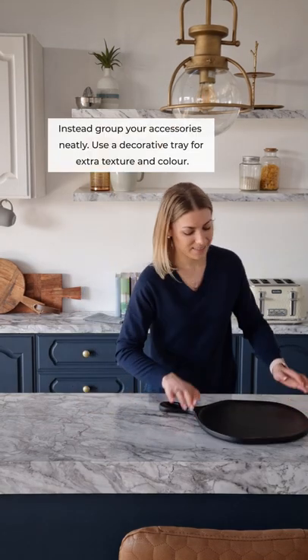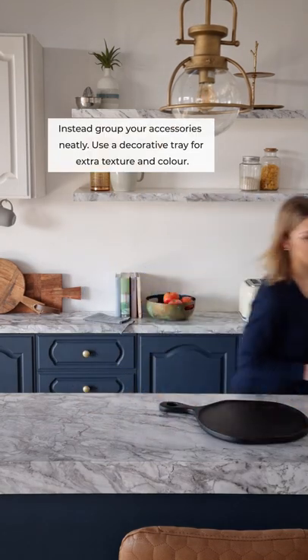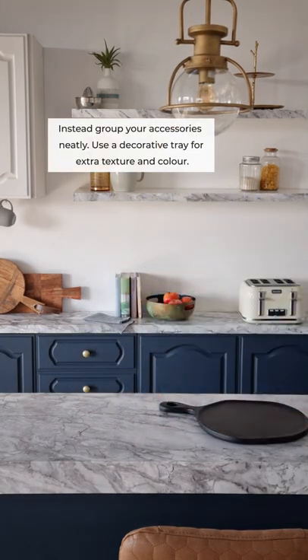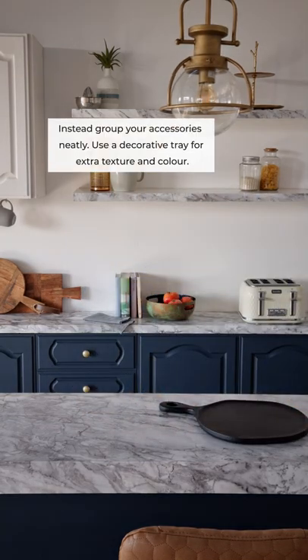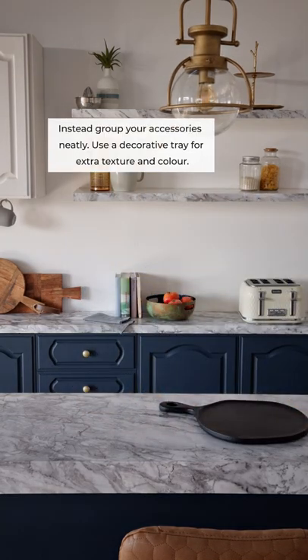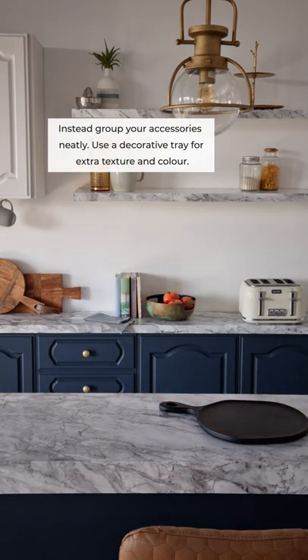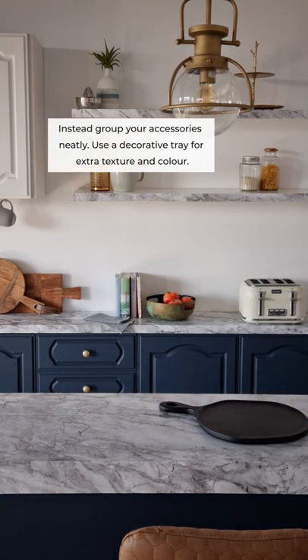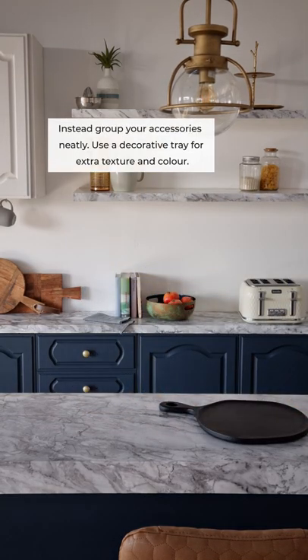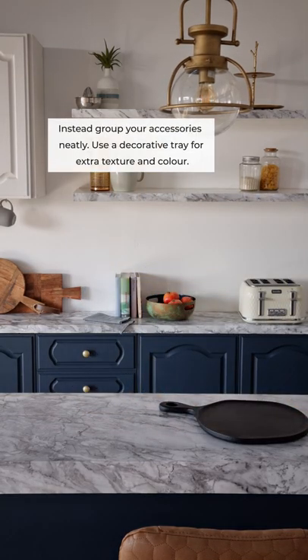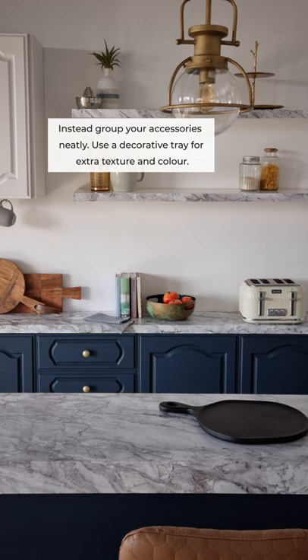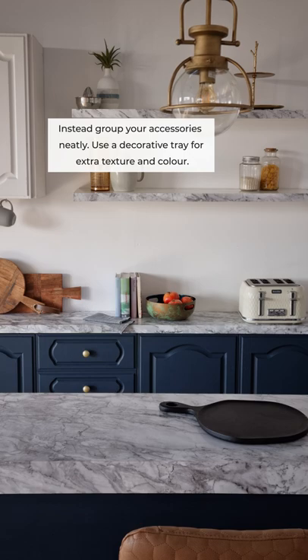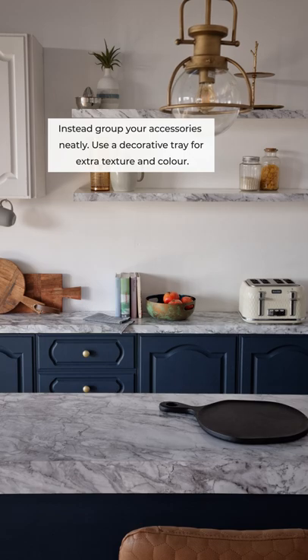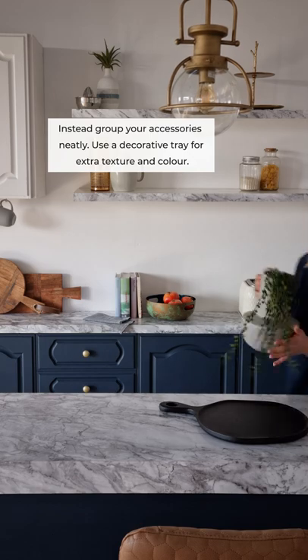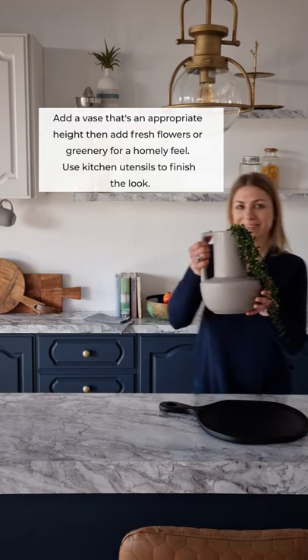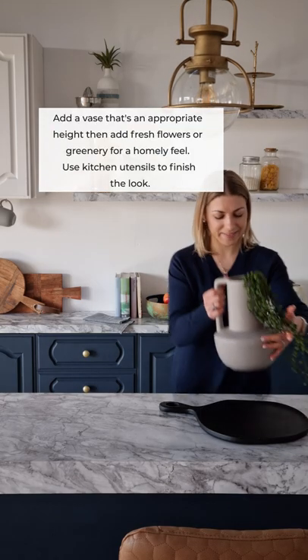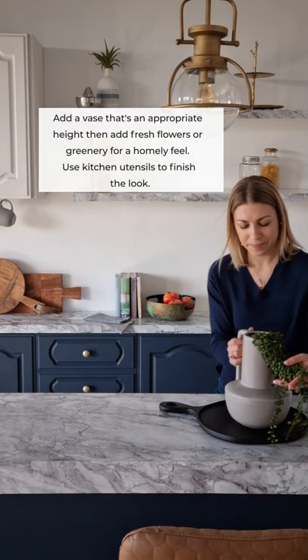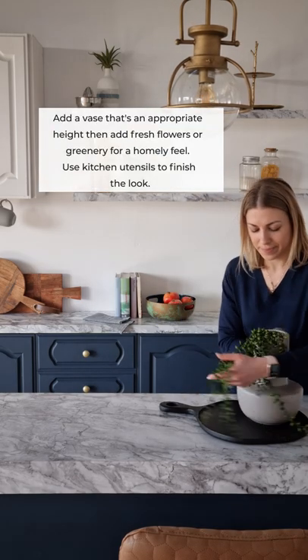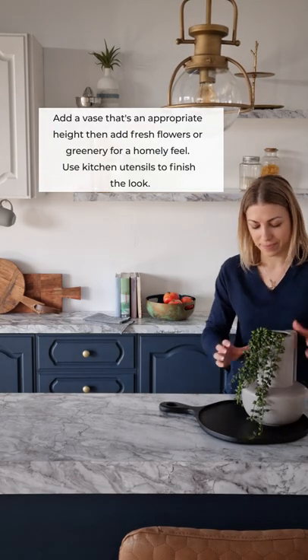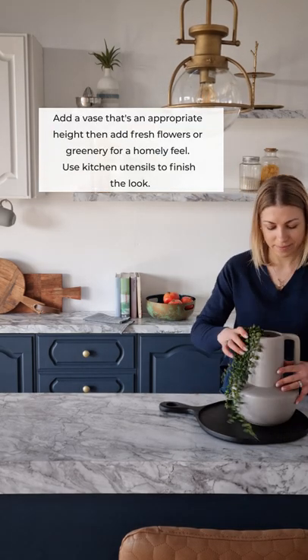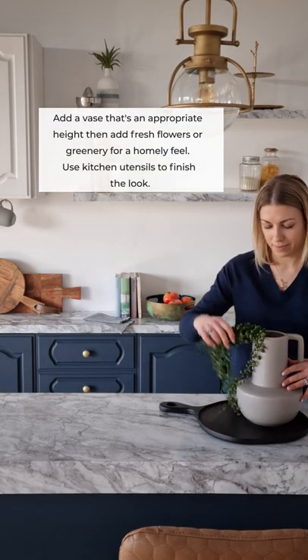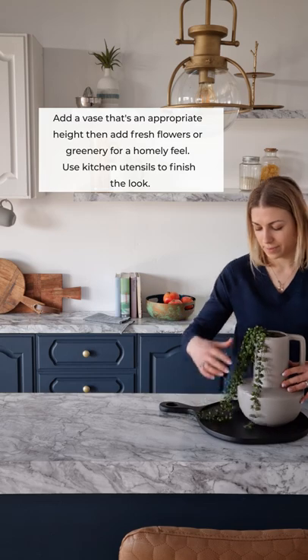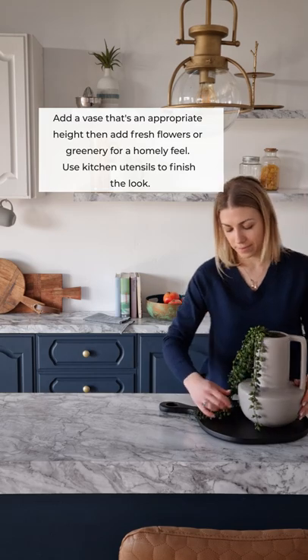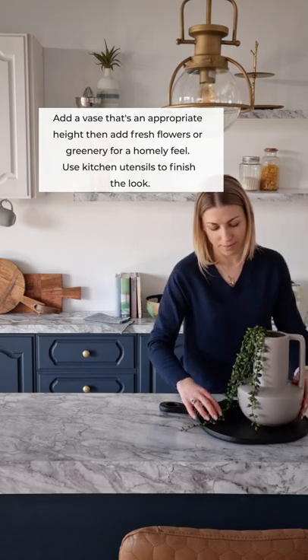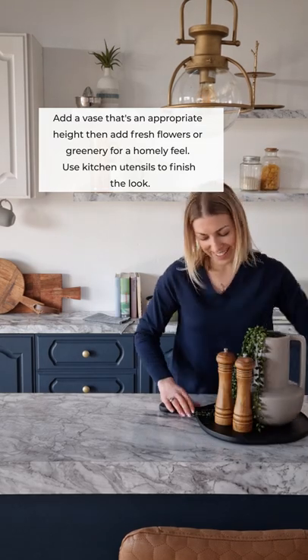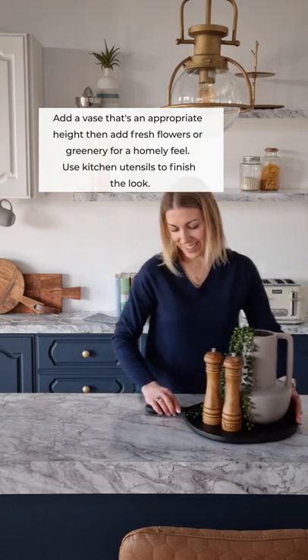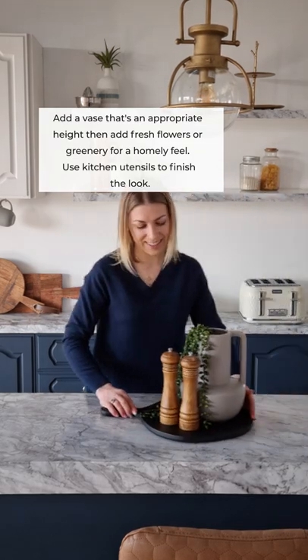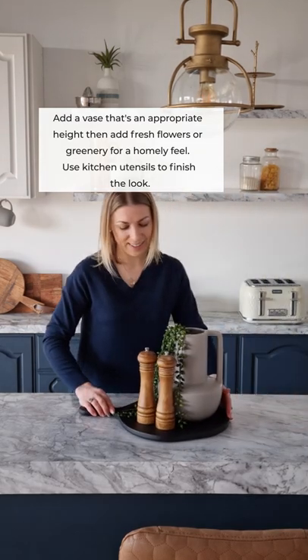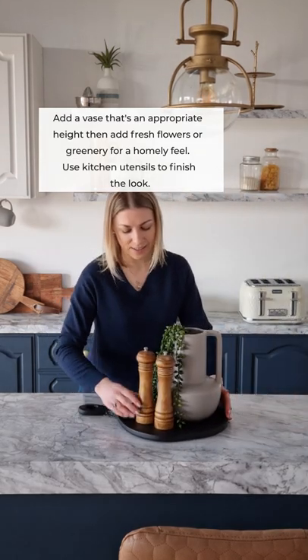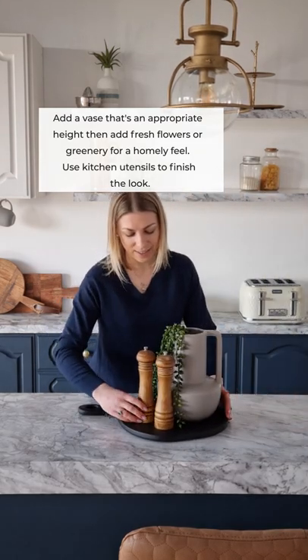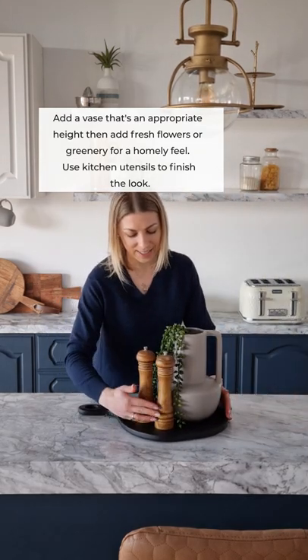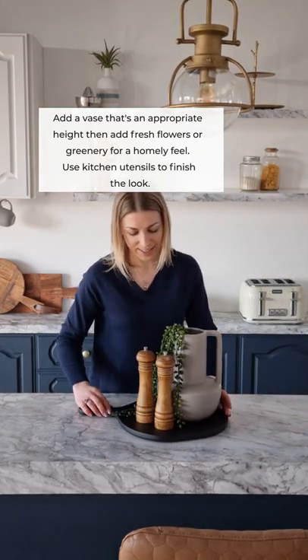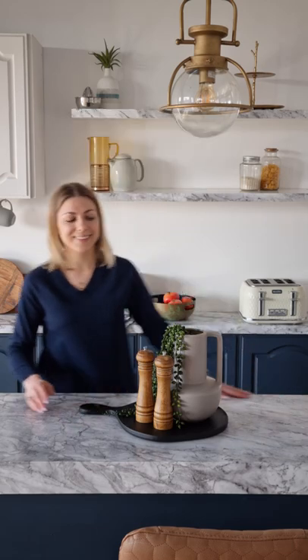Instead, group your accessories neatly. Use a decorative tray for extra texture and color. Add a vase that's an appropriate height, then add fresh flowers or greenery for a homely feel. Use kitchen utensils to finish the look.